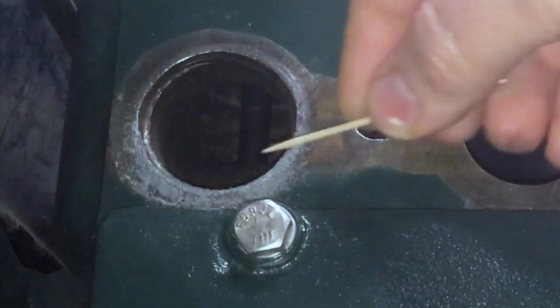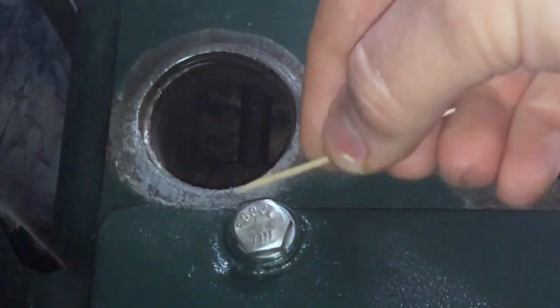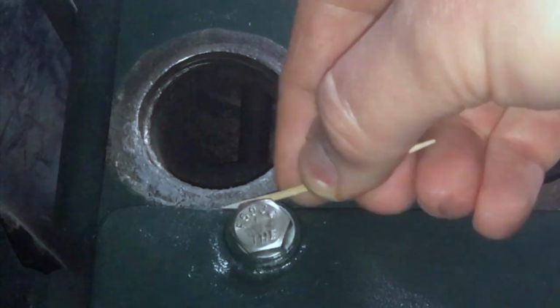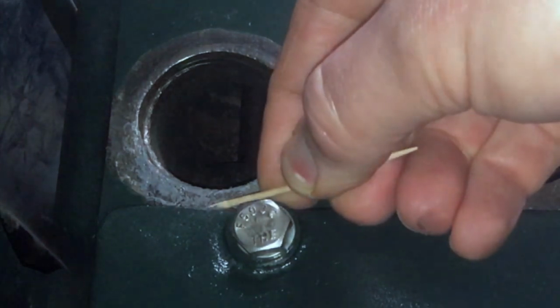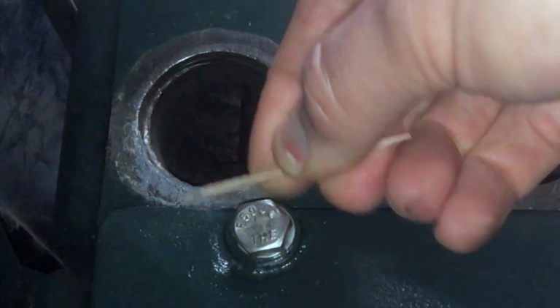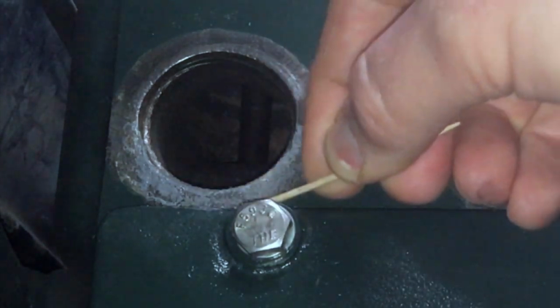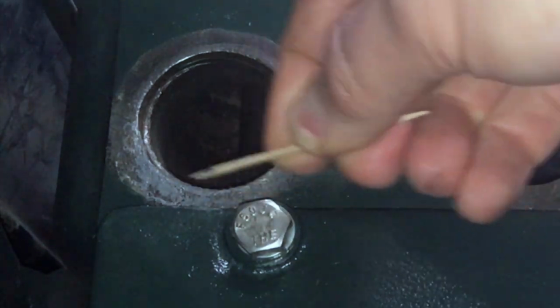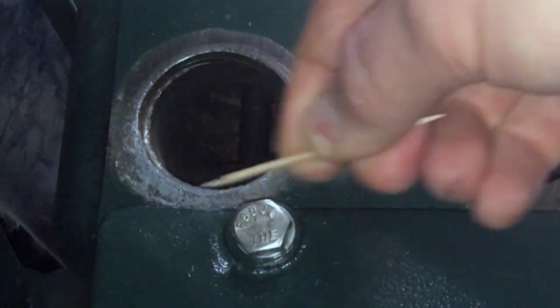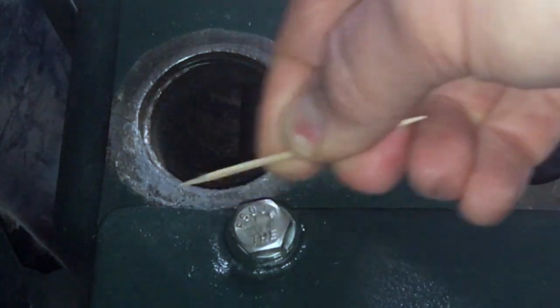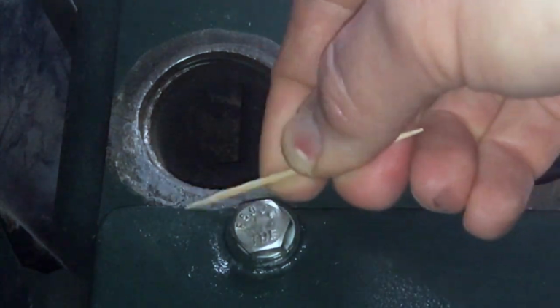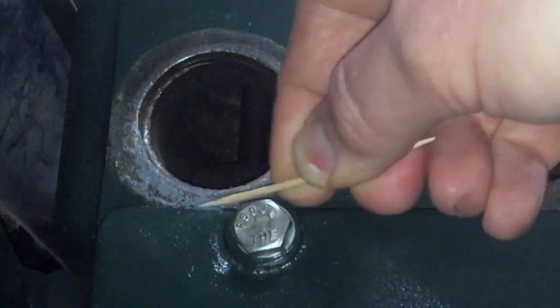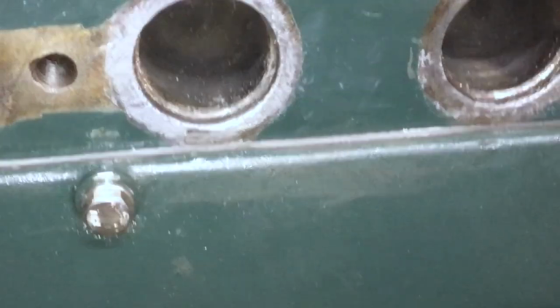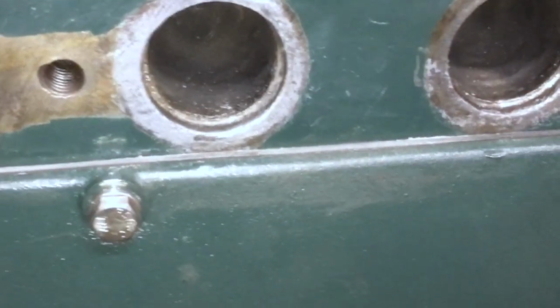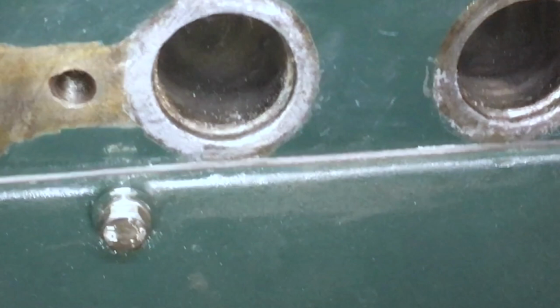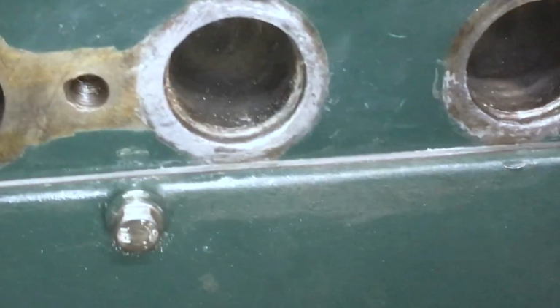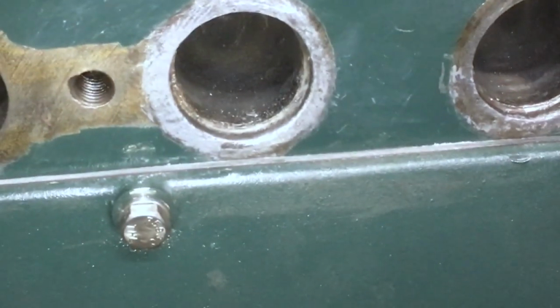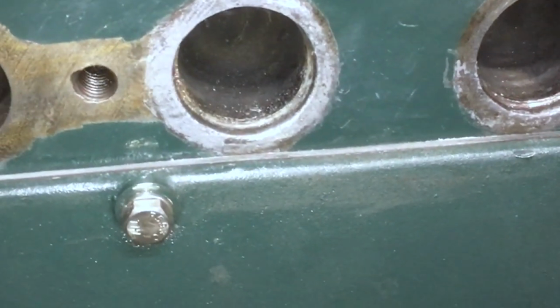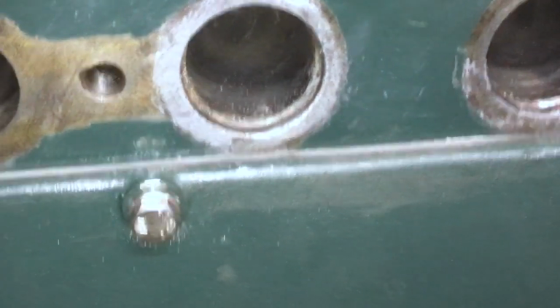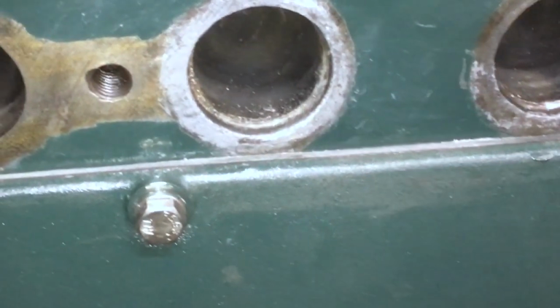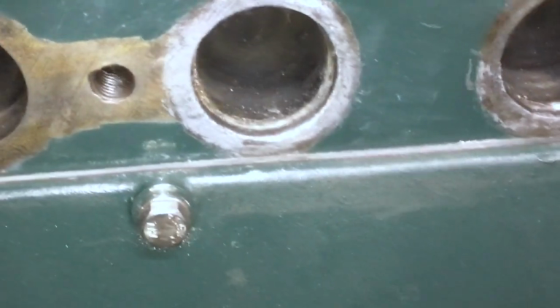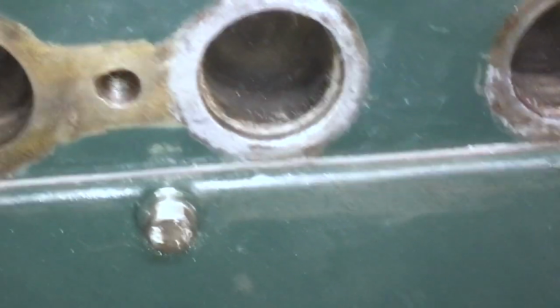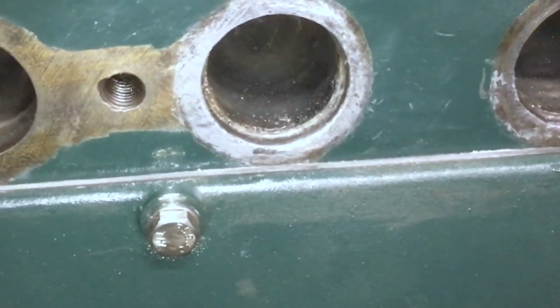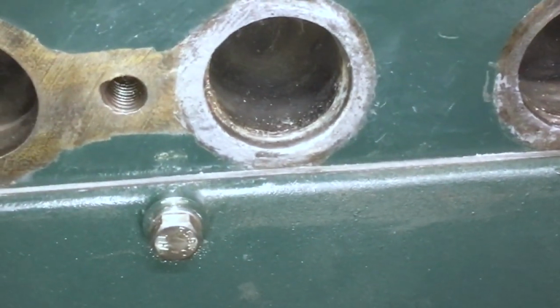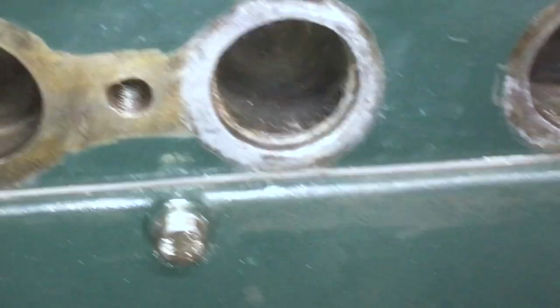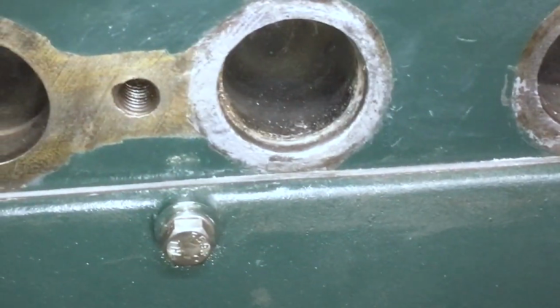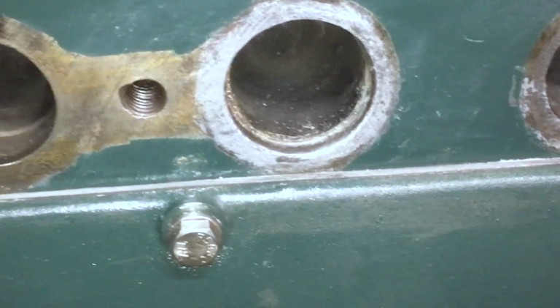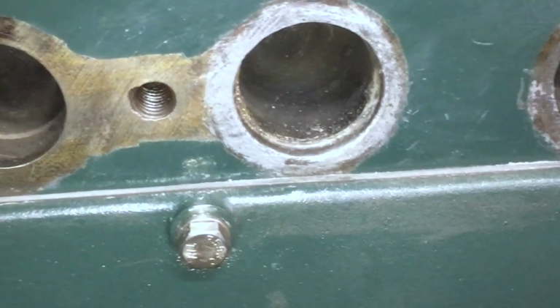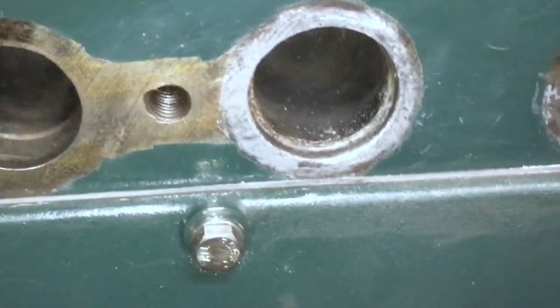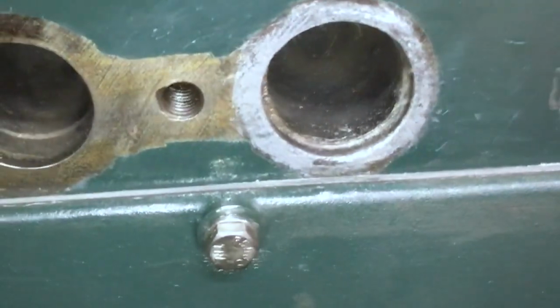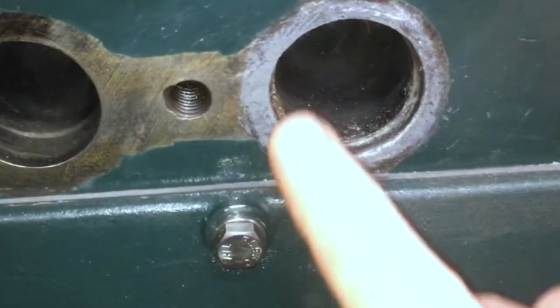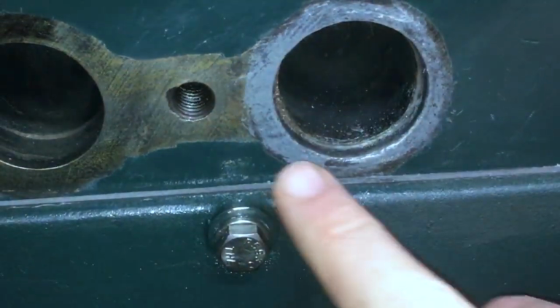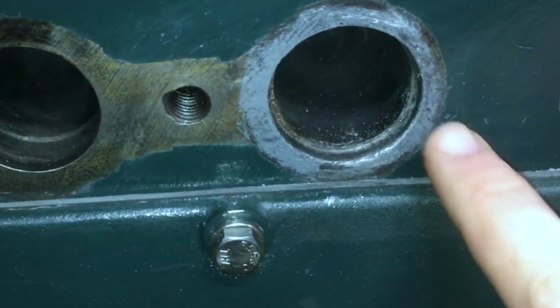You can also use a toothpick to get the paste away from the gasket. I've let the Extreme Heat cure for about 24 hours, and when you do that, it'll look like this.